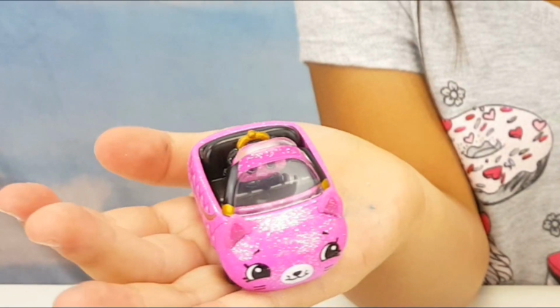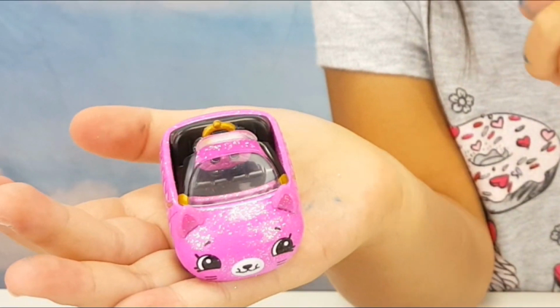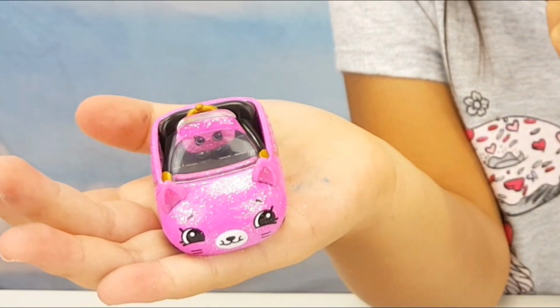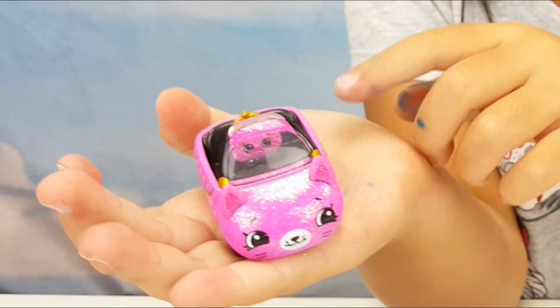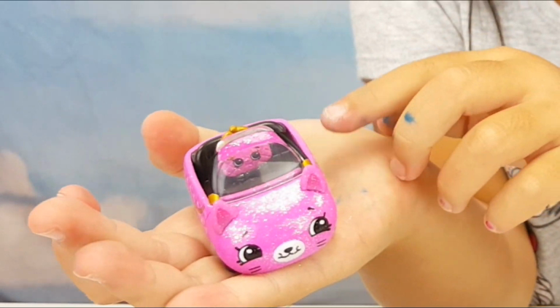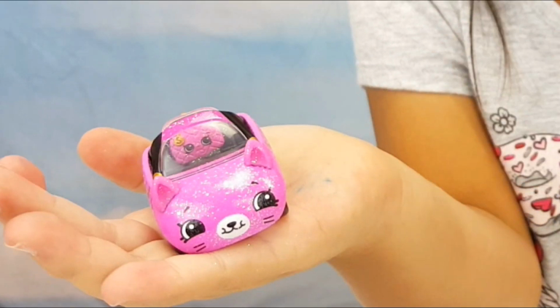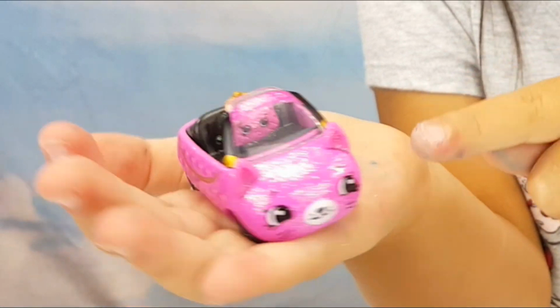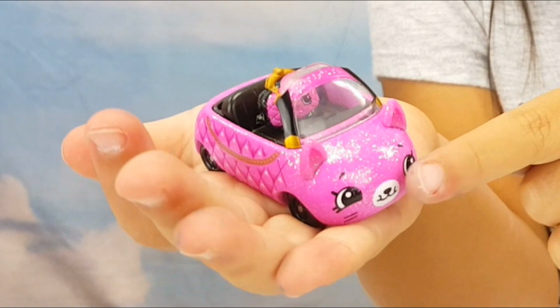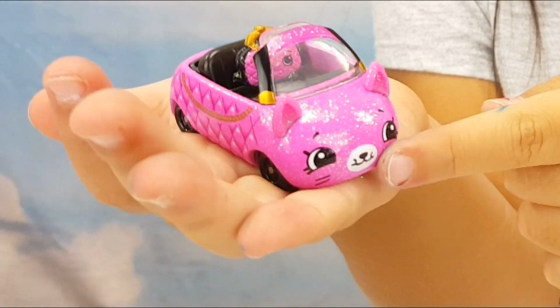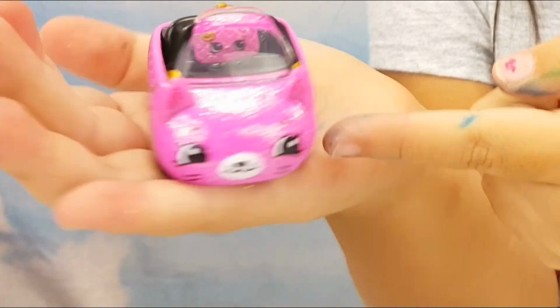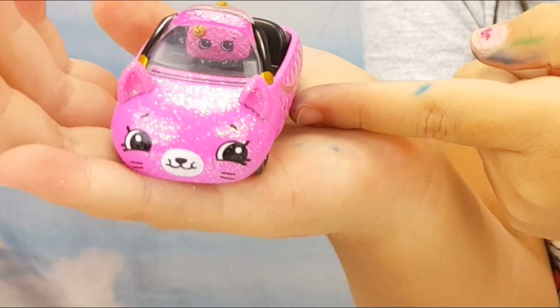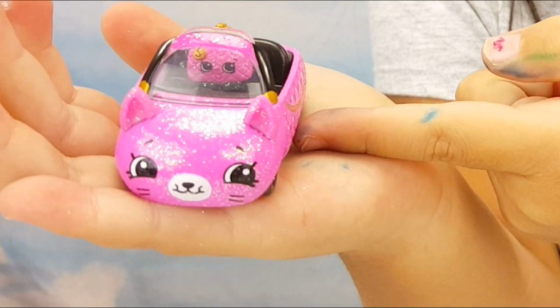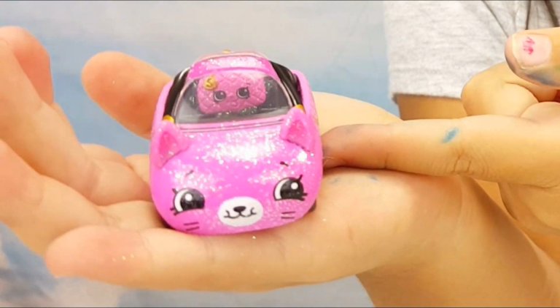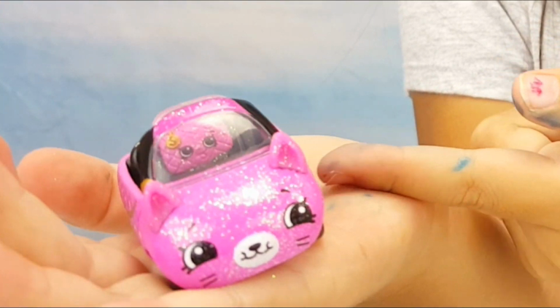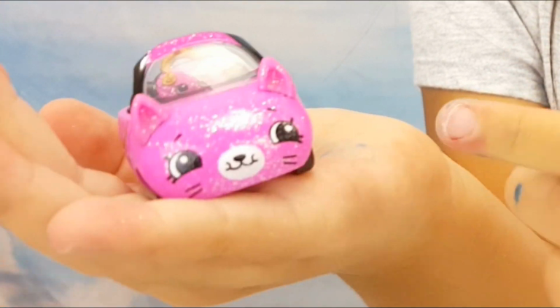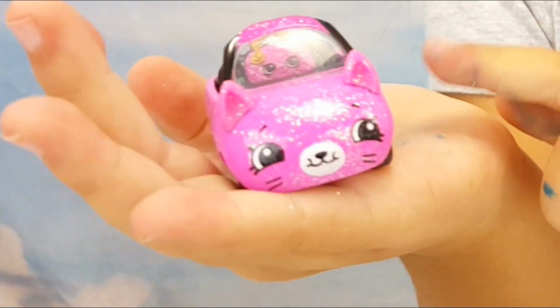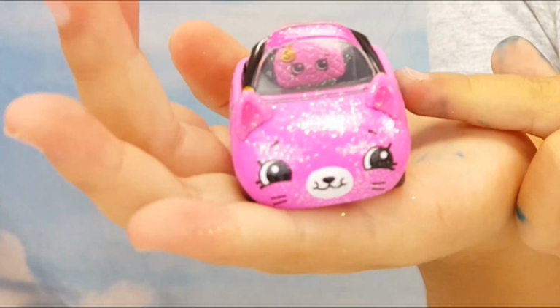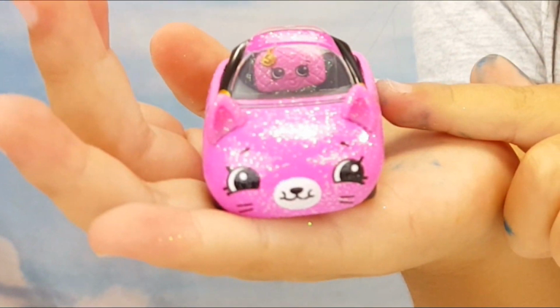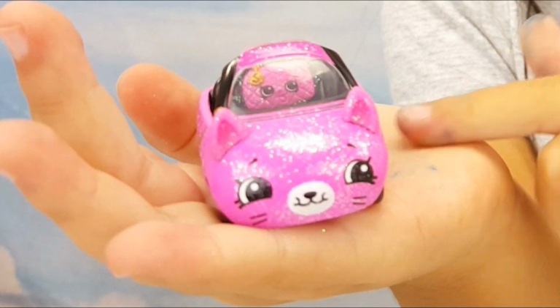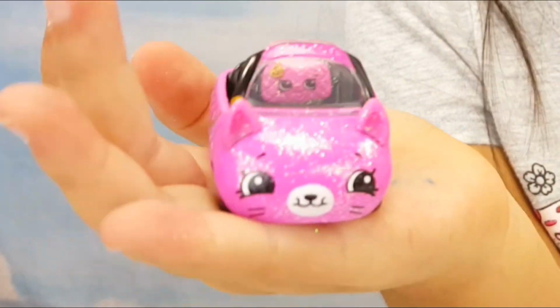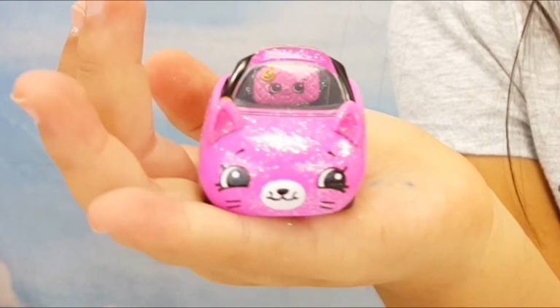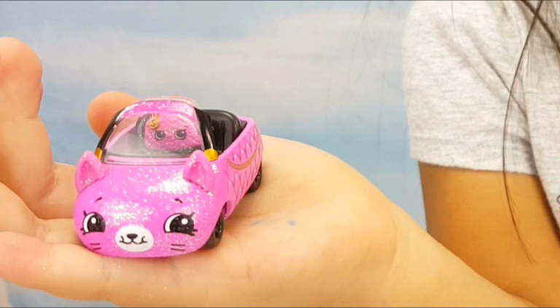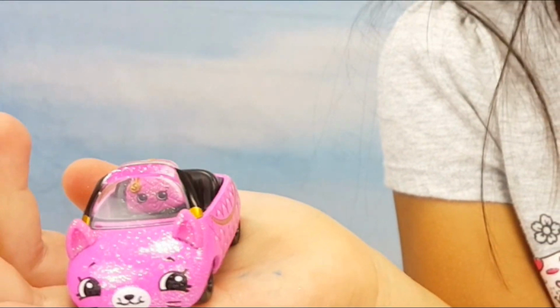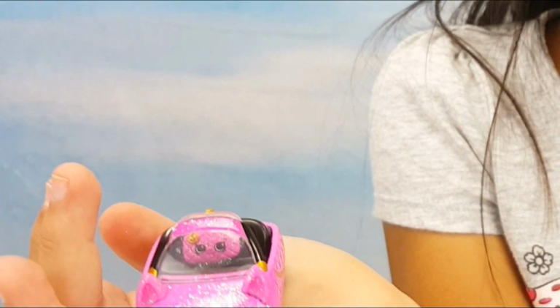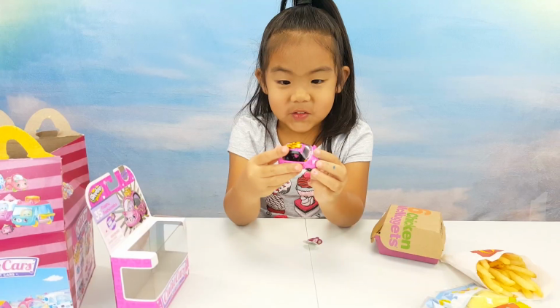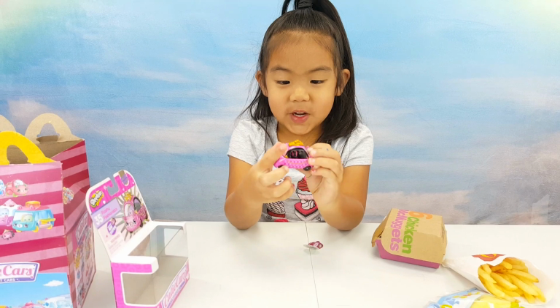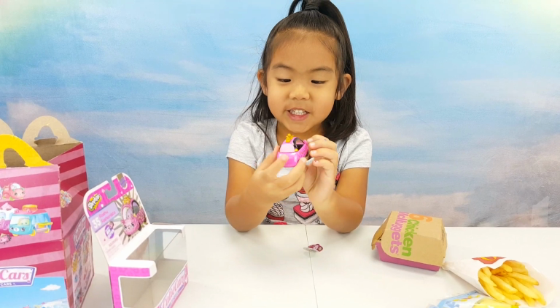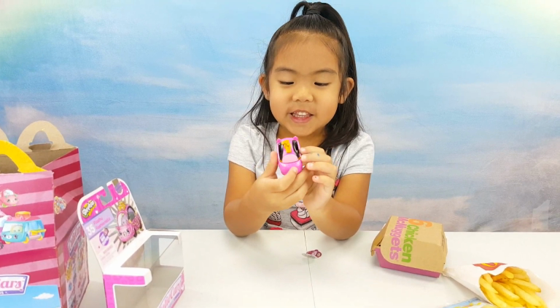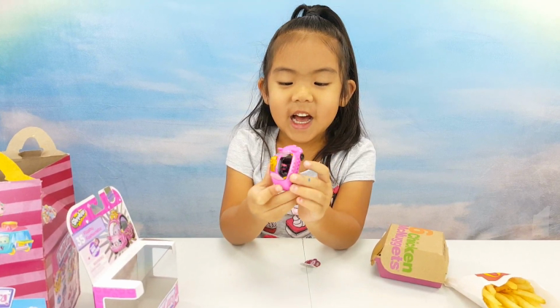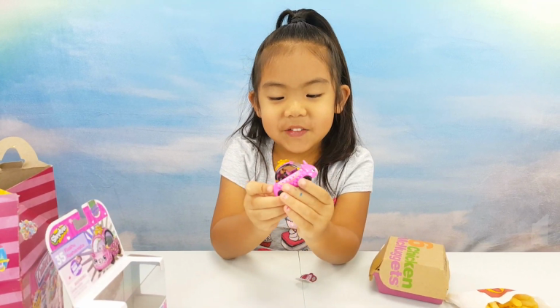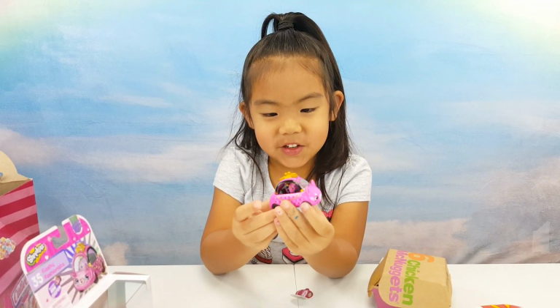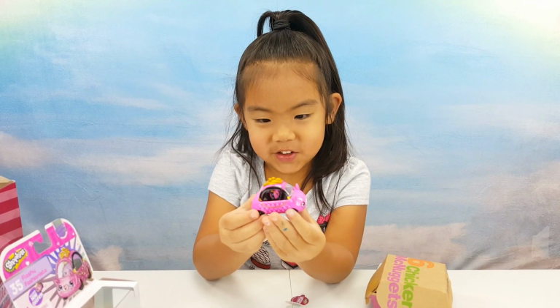This car is called Flashy Fashionista! Yeah! Oh, look at her! She's so glittery! She's so ready to go! Oh, I just love her!